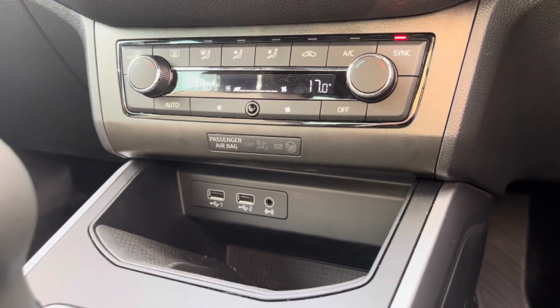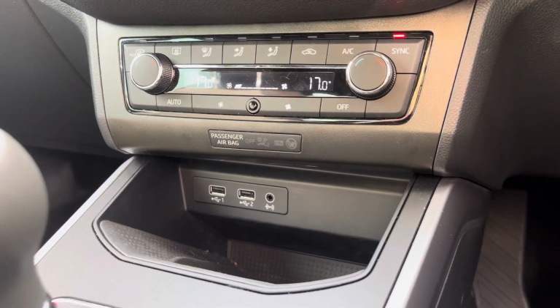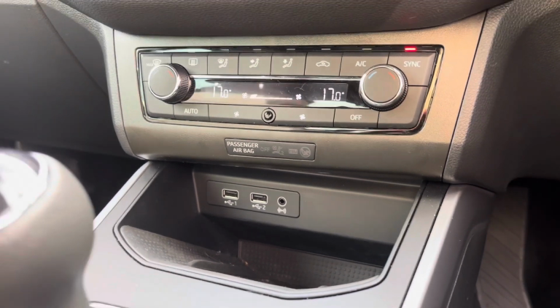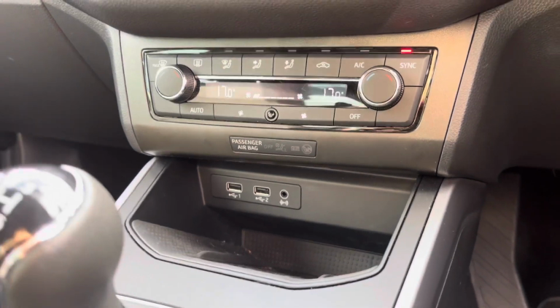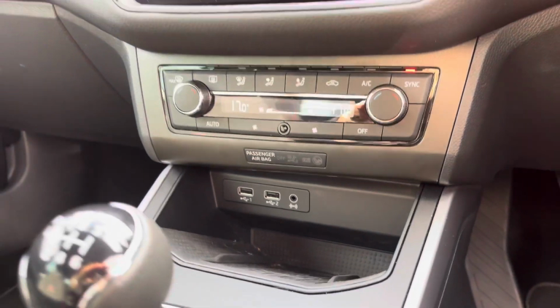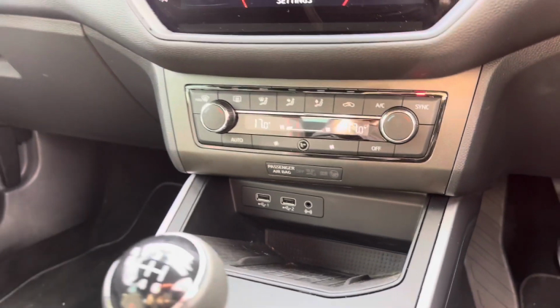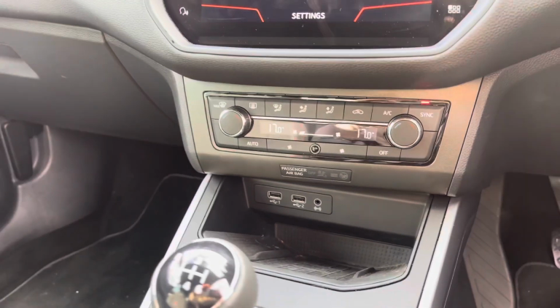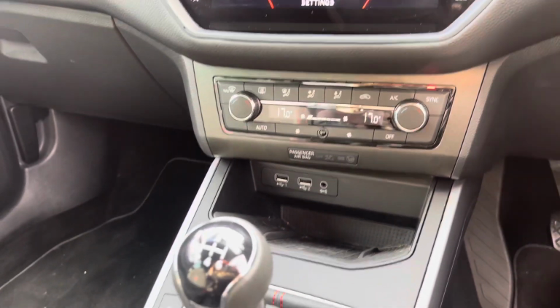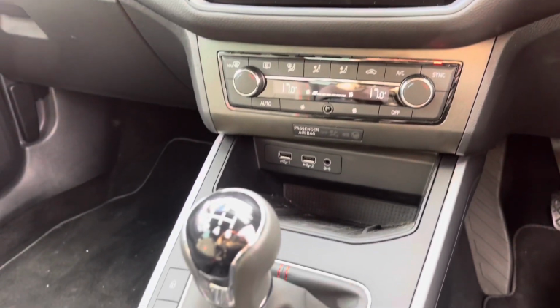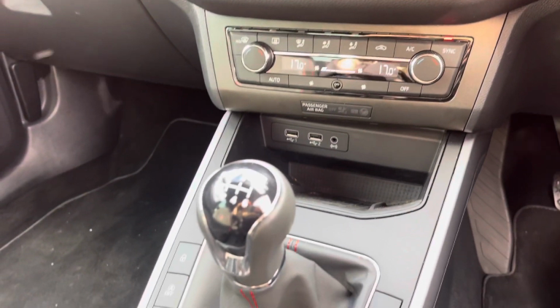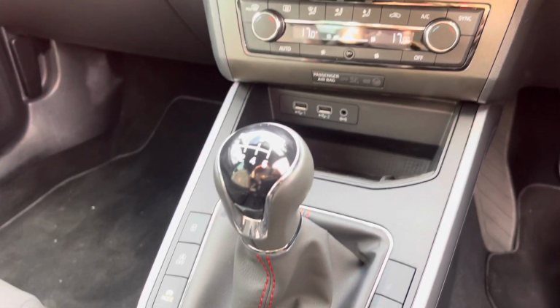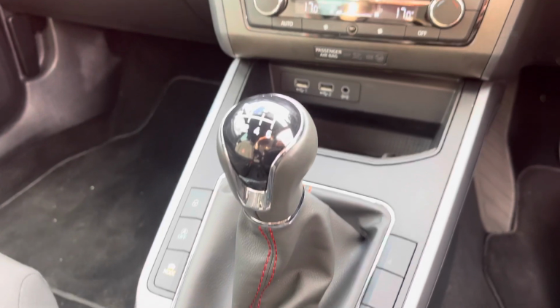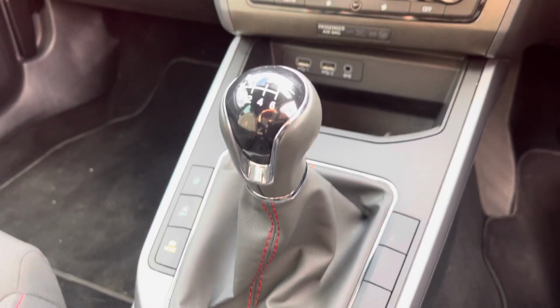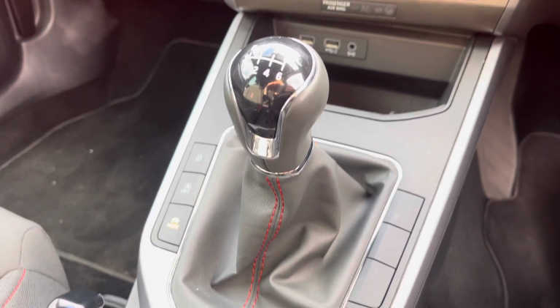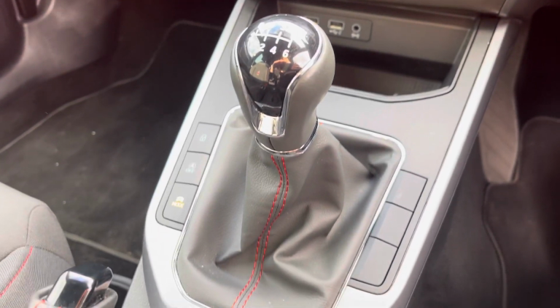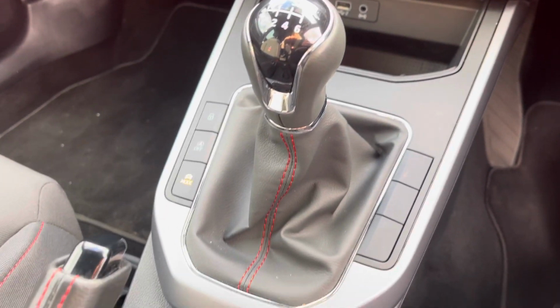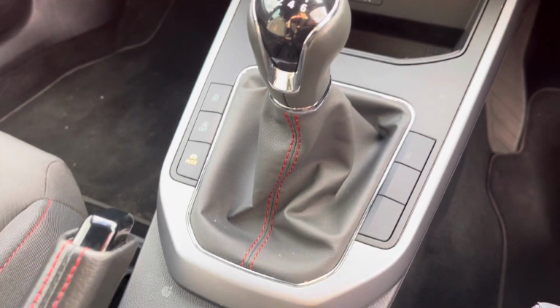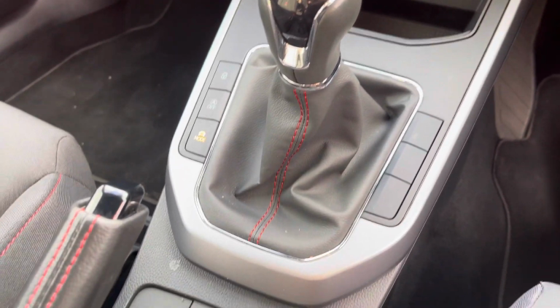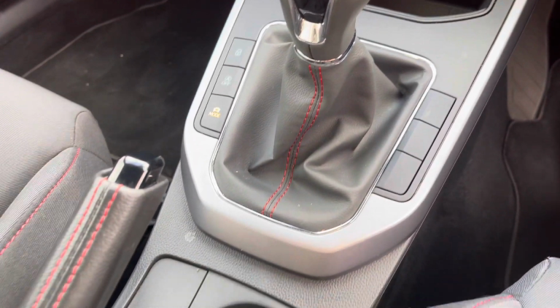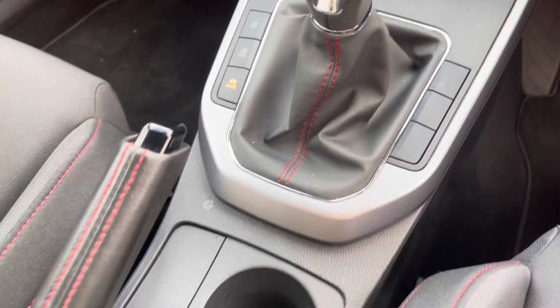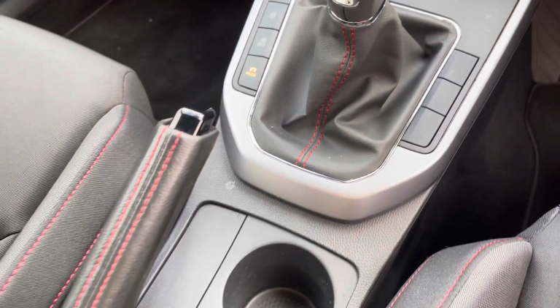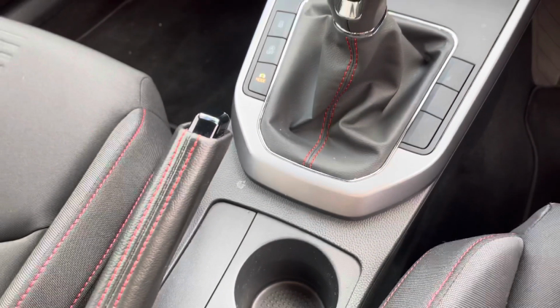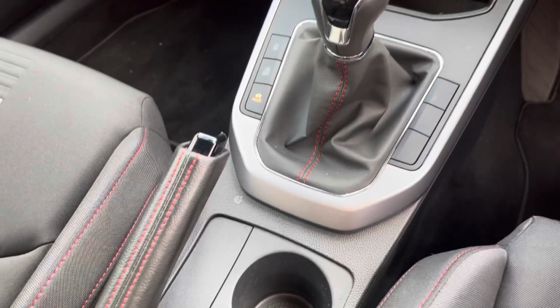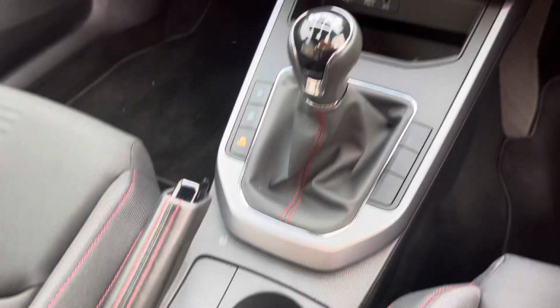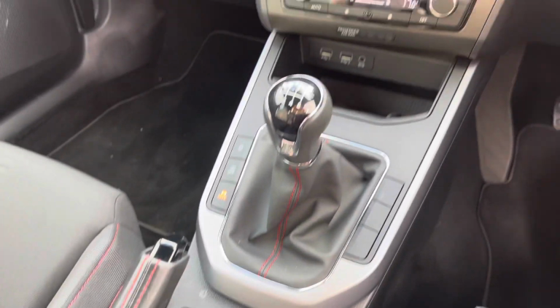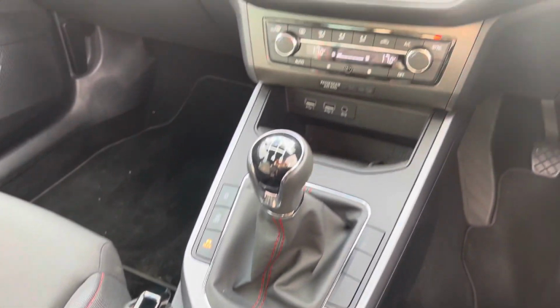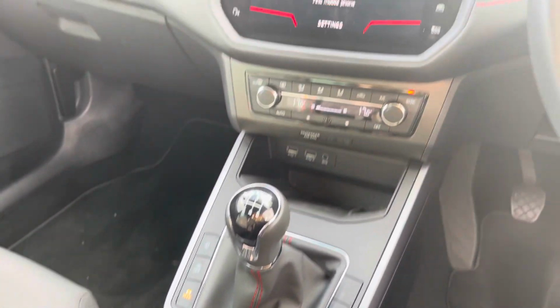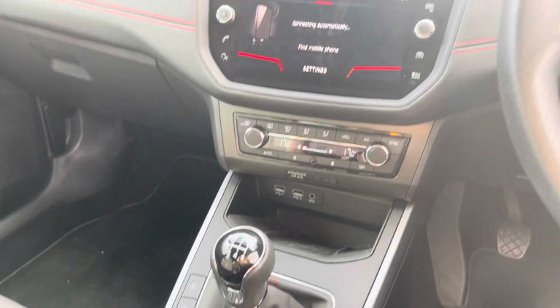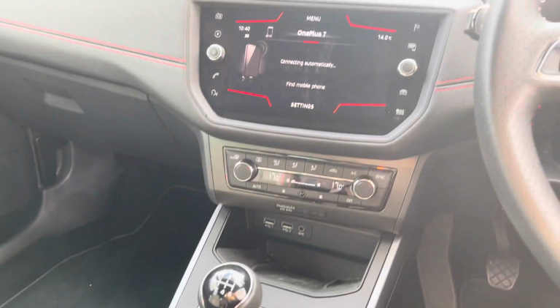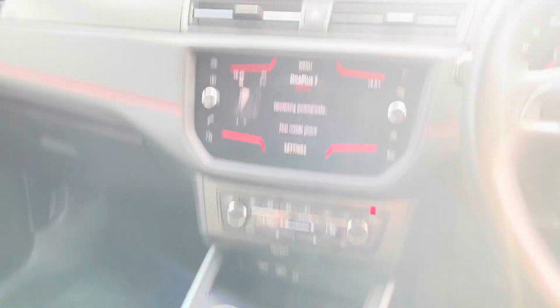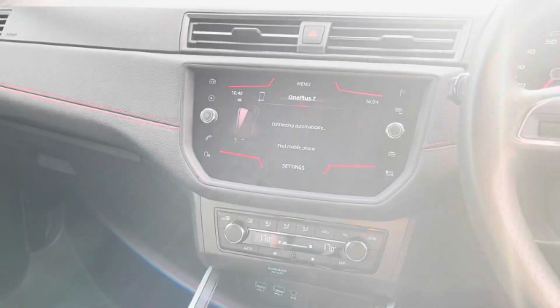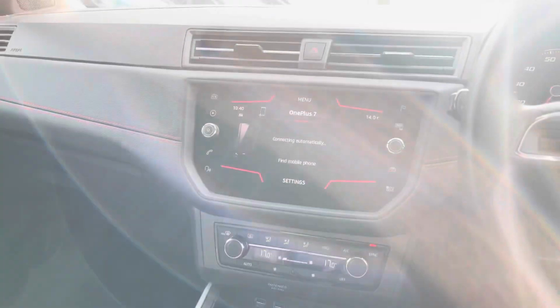Just below we have the air con options with the wireless phone charging system, USB and auxiliary sockets. We've also got the black leather gear stick and handbrake to match.